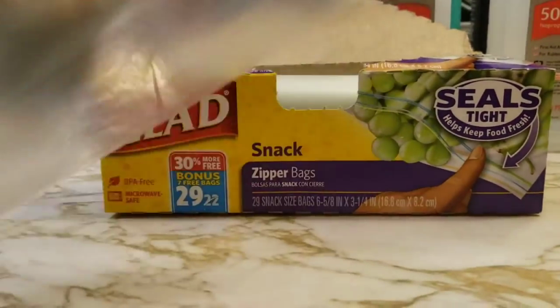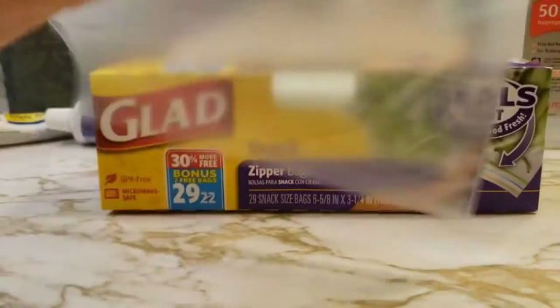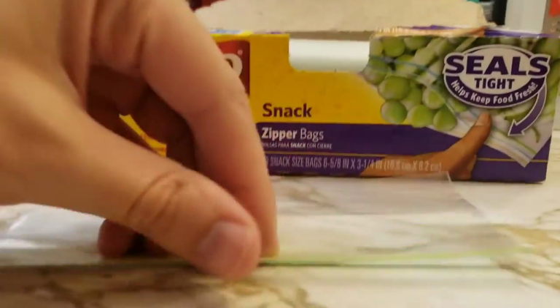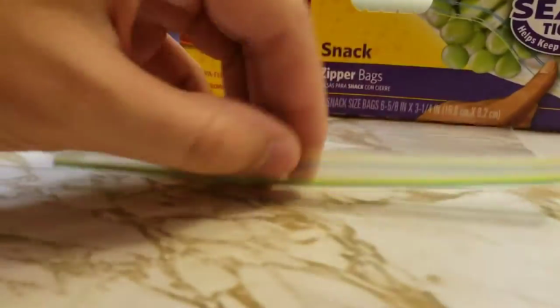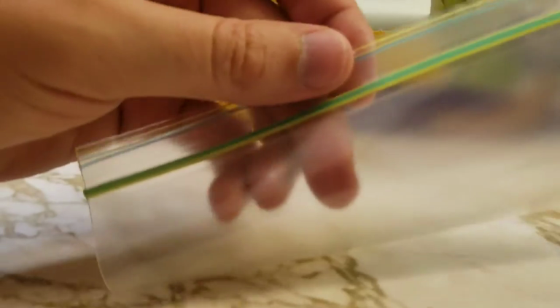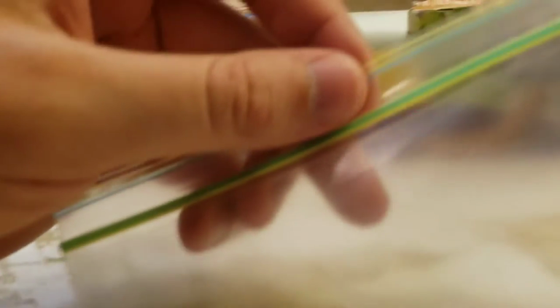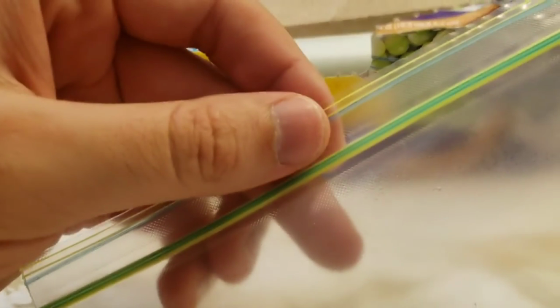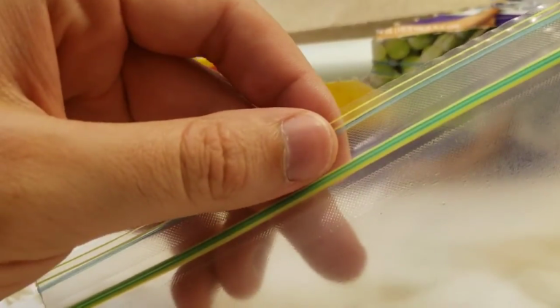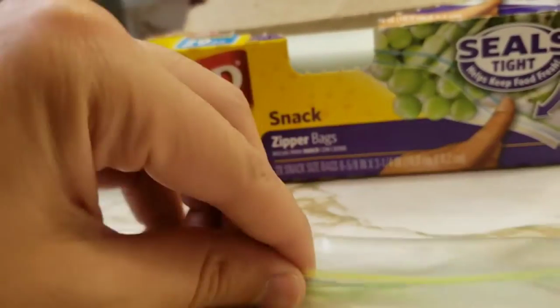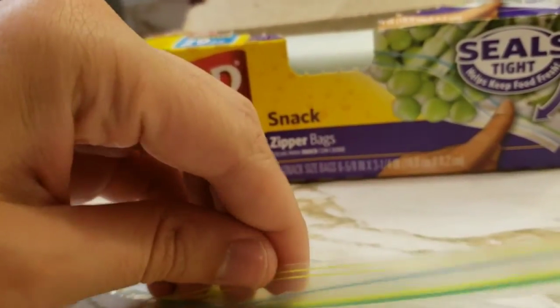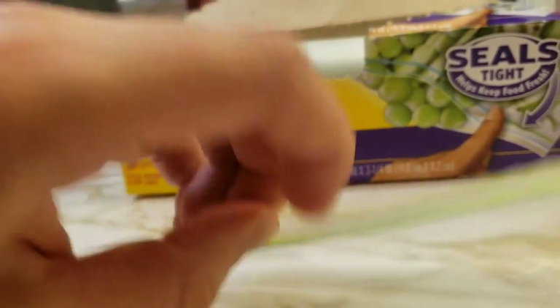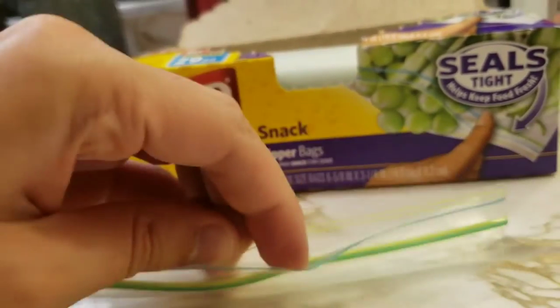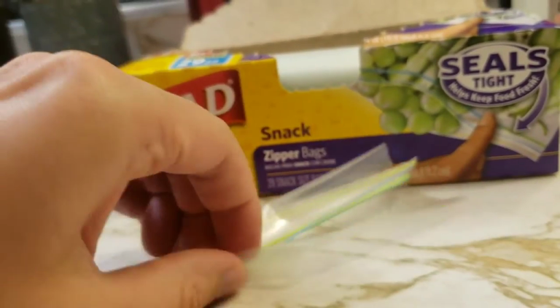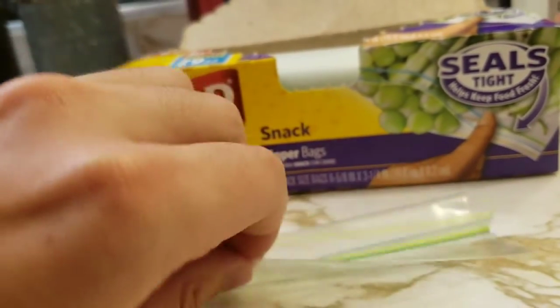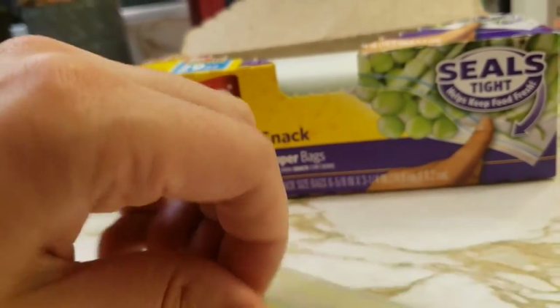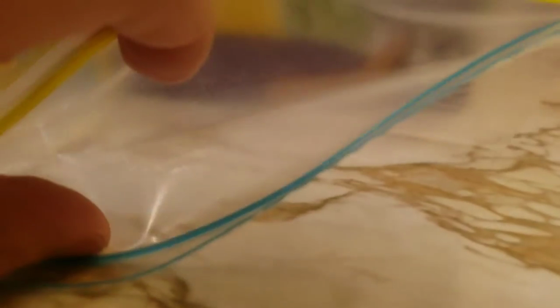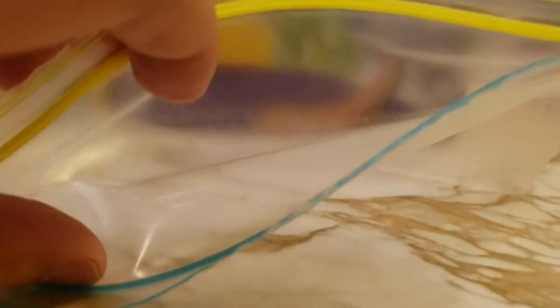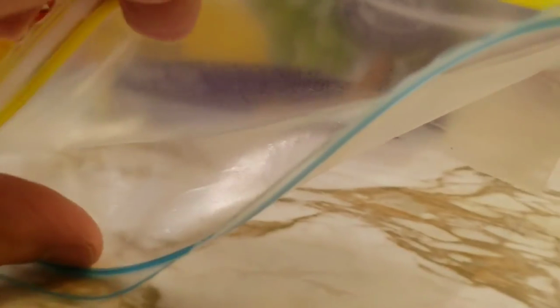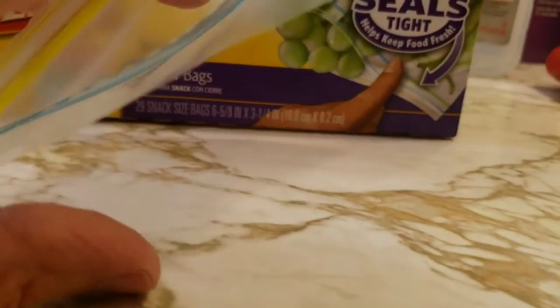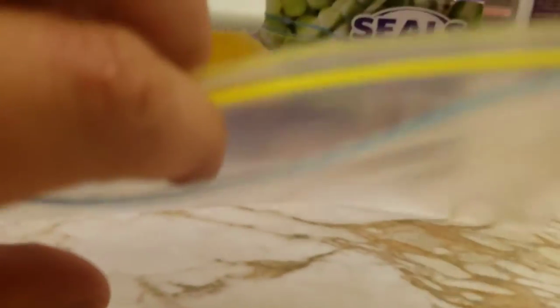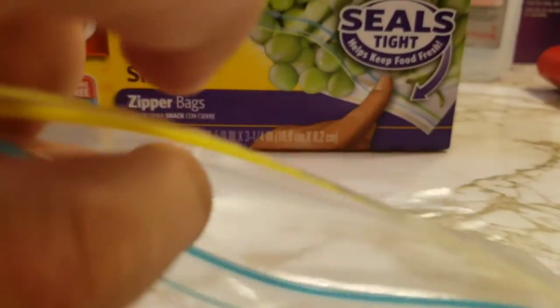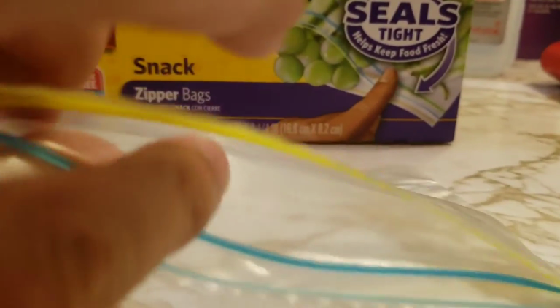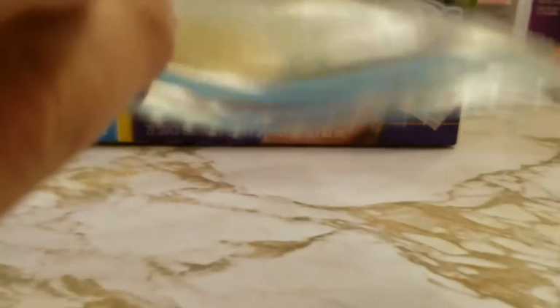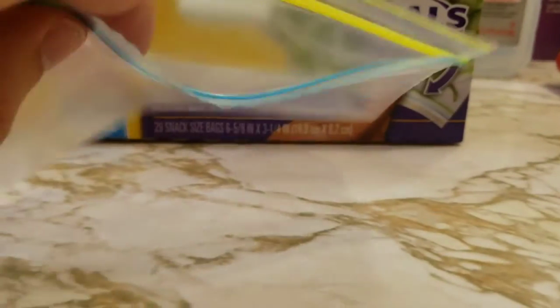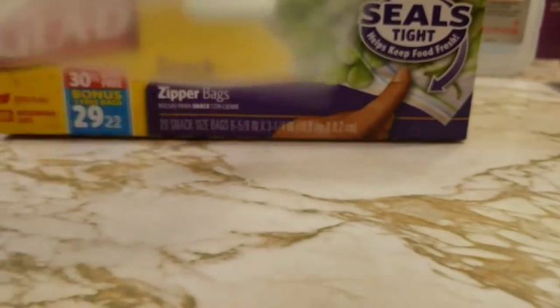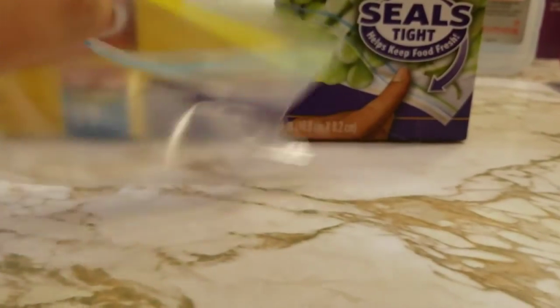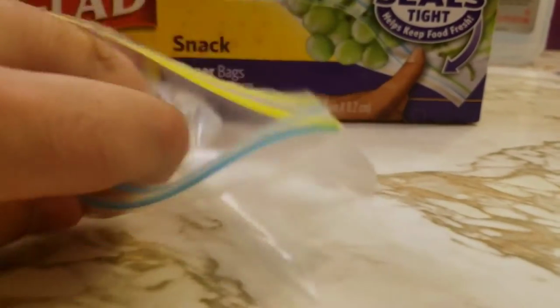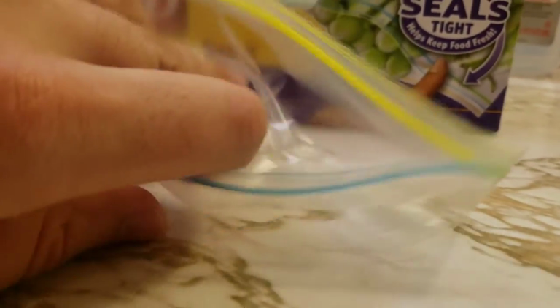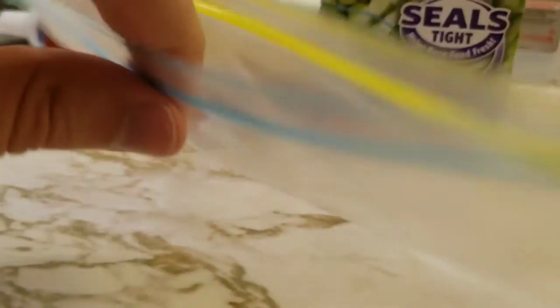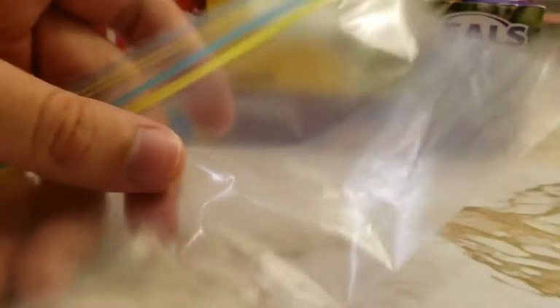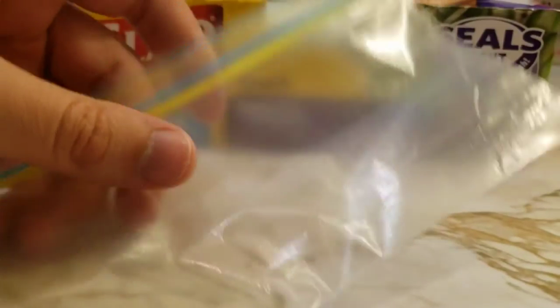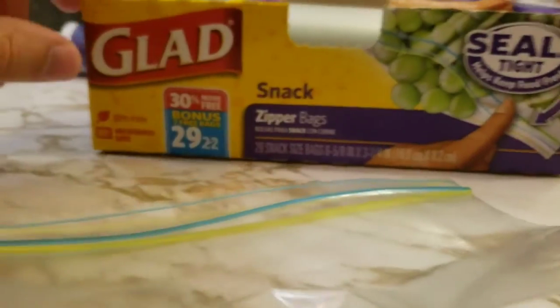These are very nice, and when the seal's green, you know it's sealed all the way. You can pull it apart and you see one side's blue, one side's yellow. Stick what you need in there and seal it back up — keep that freshness.